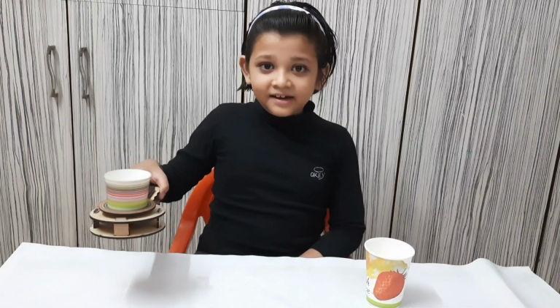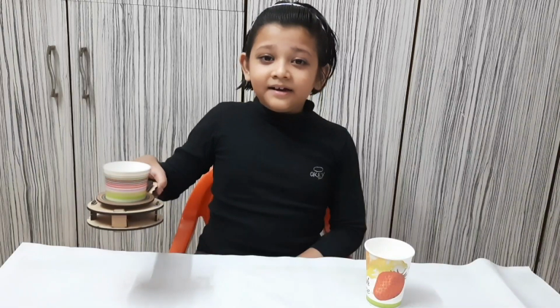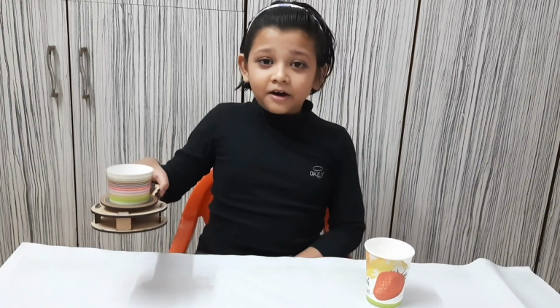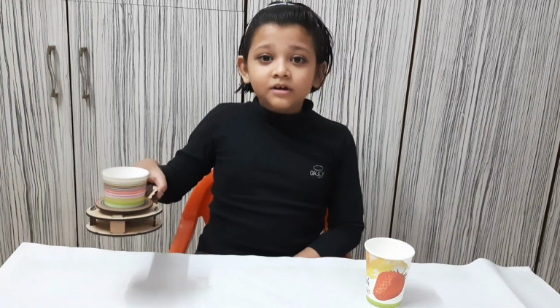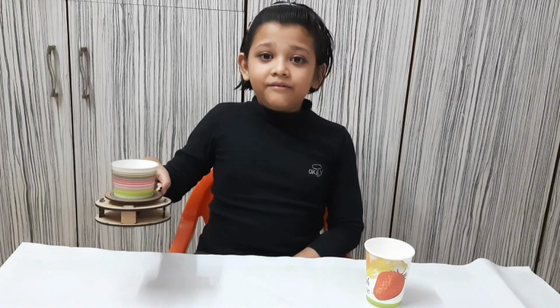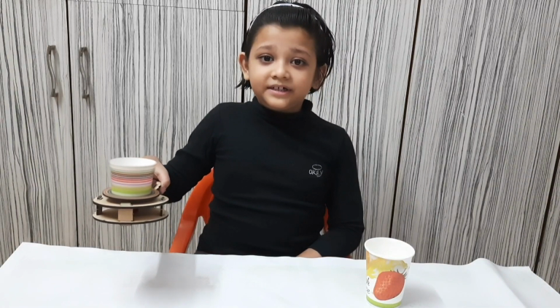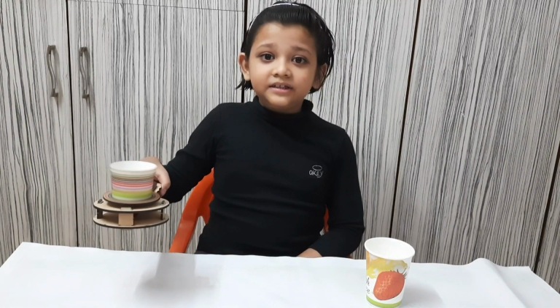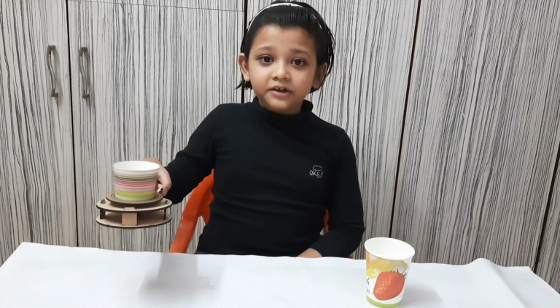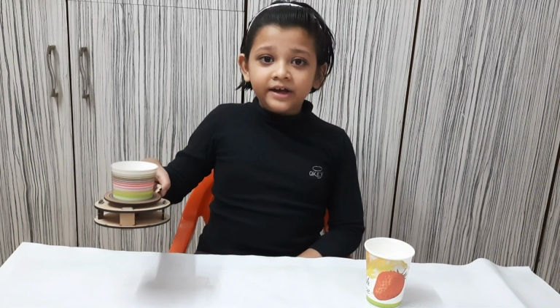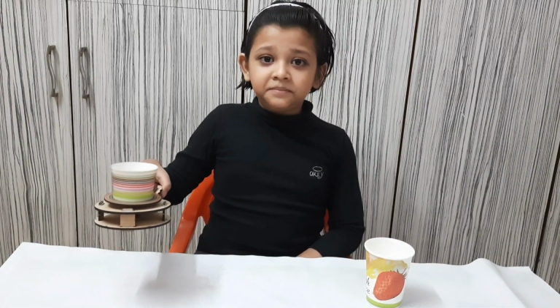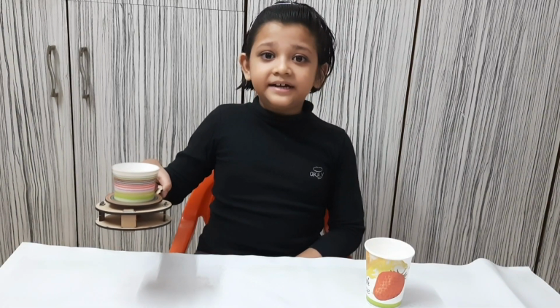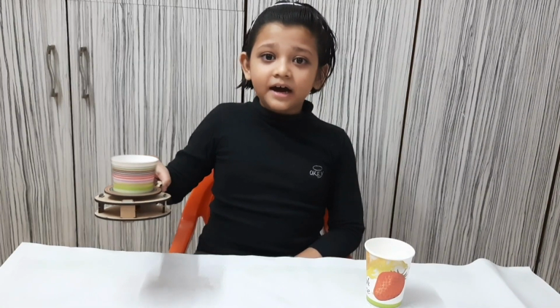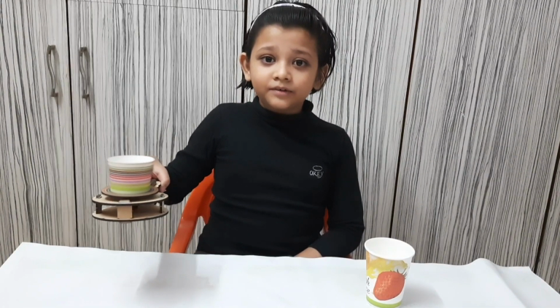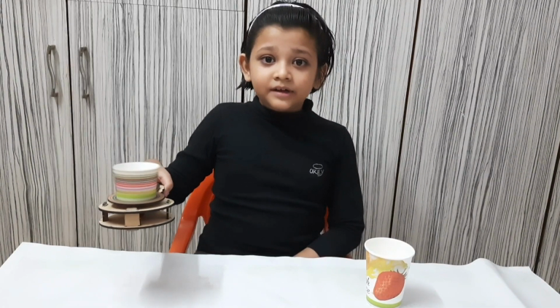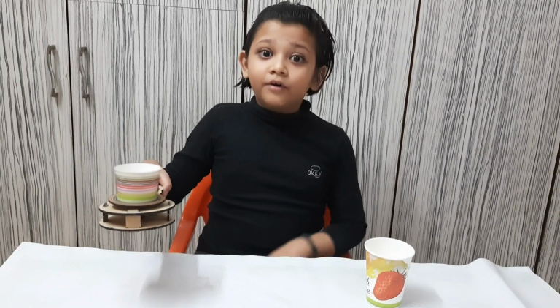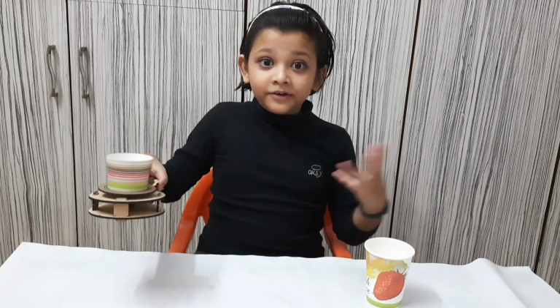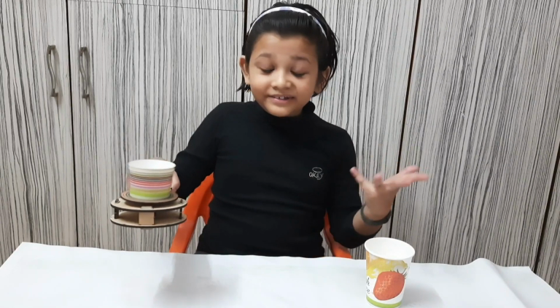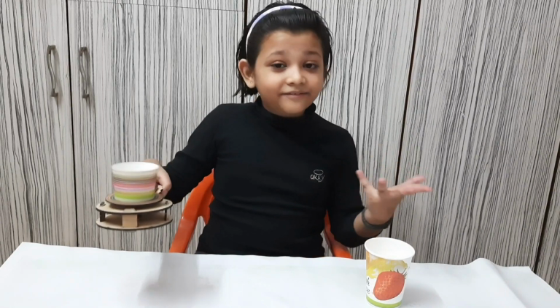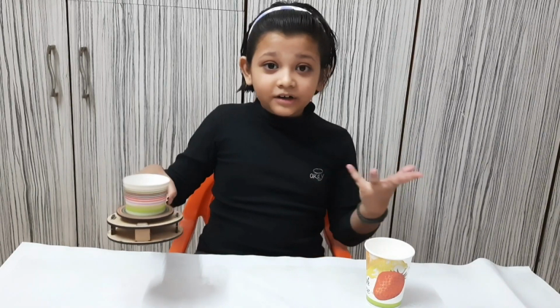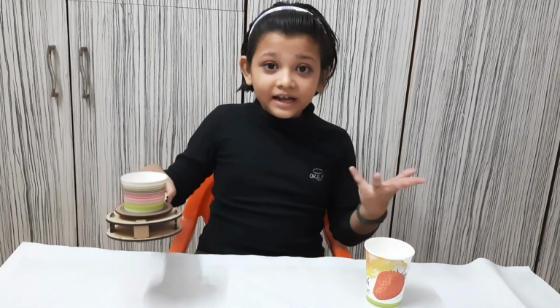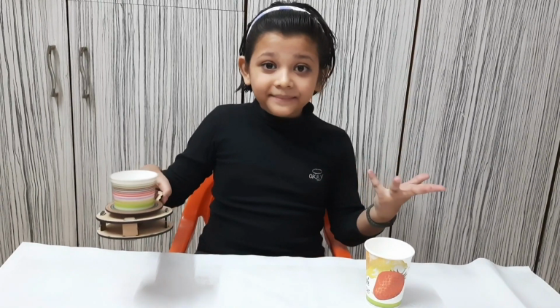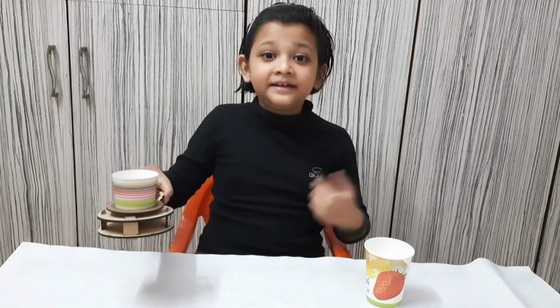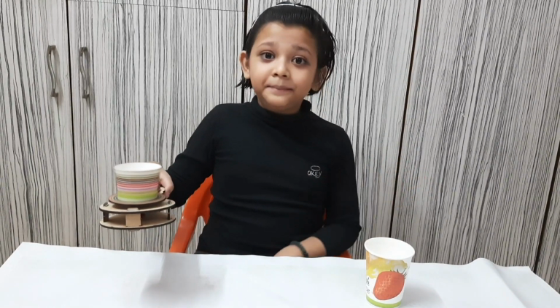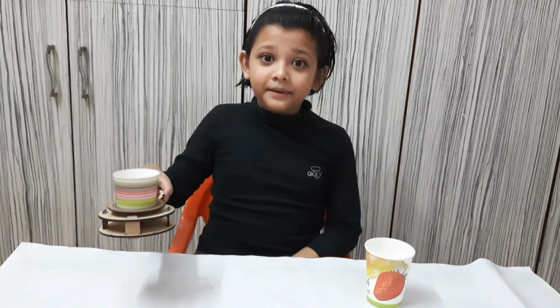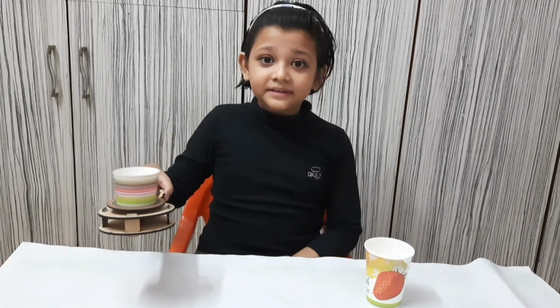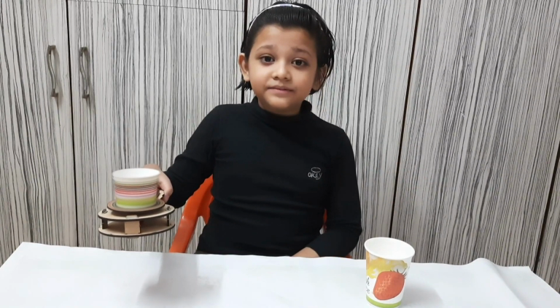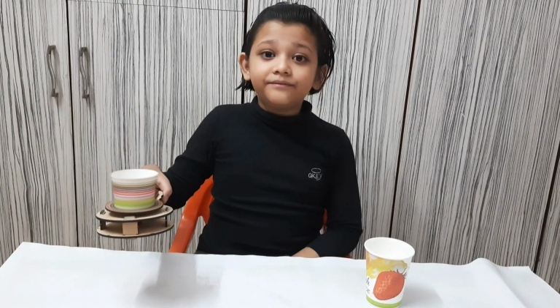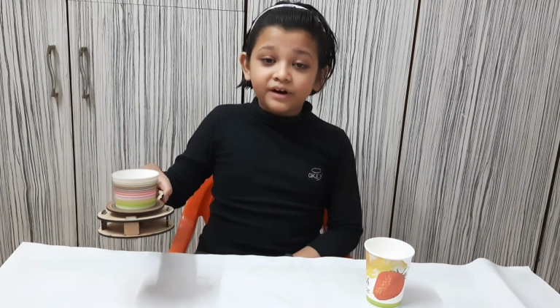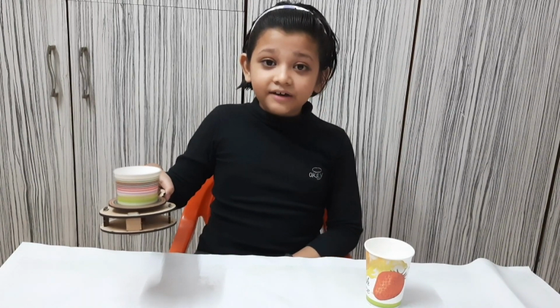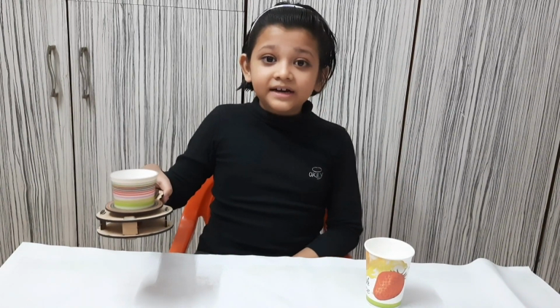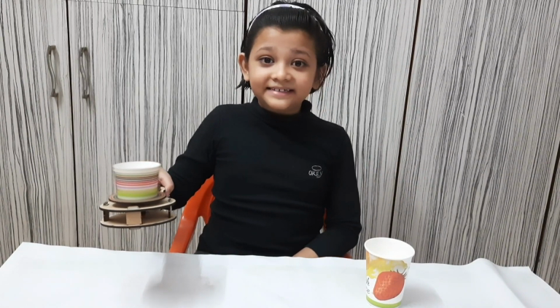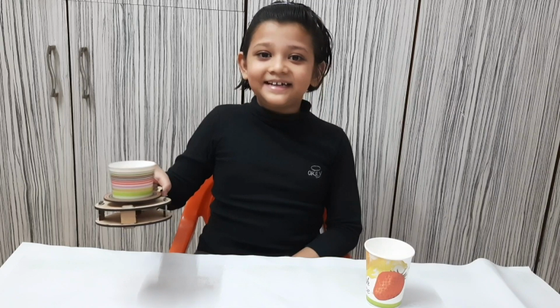Now I will turn the toy upside down. What do you think? What will happen? The paper pieces will fall down. Let's check.